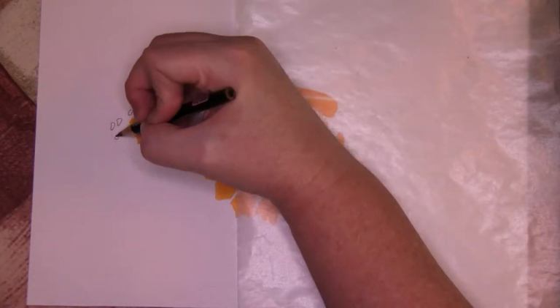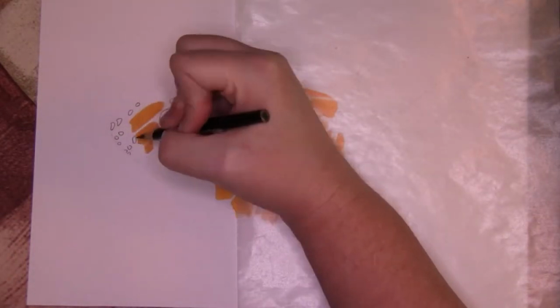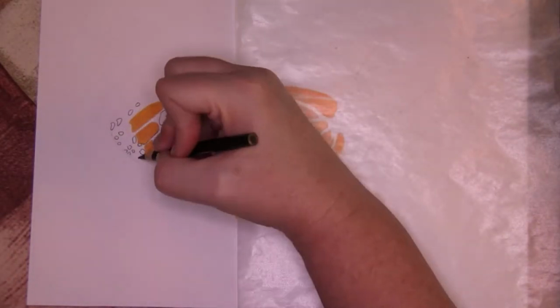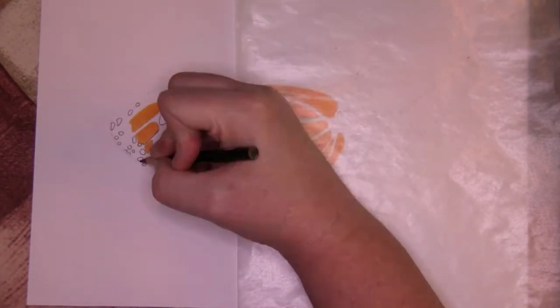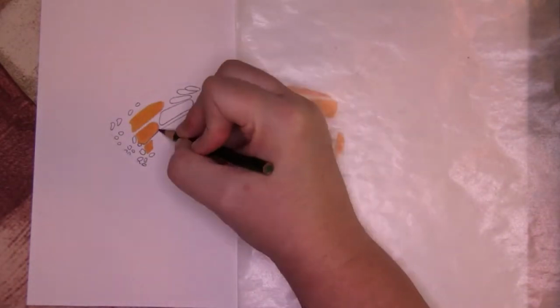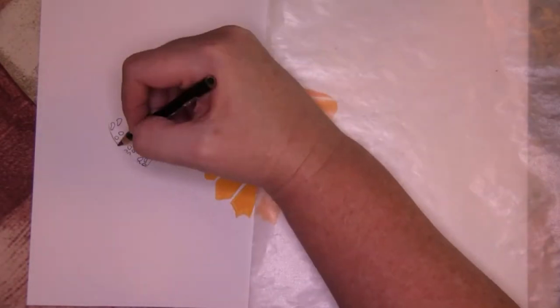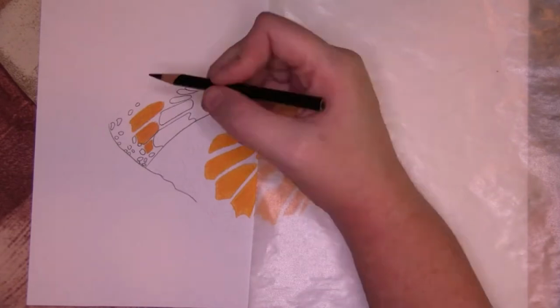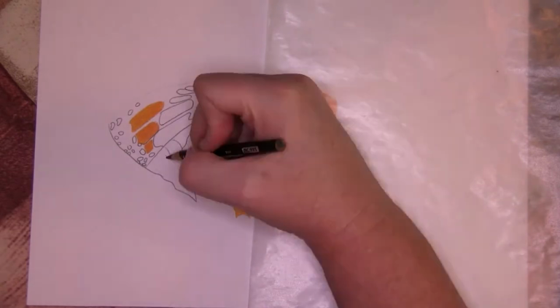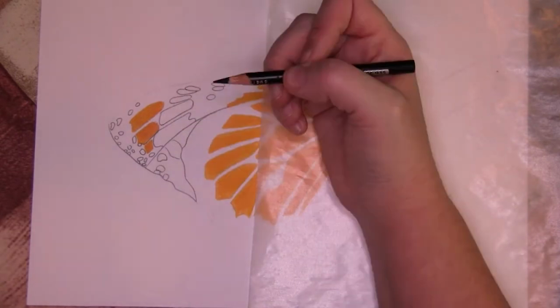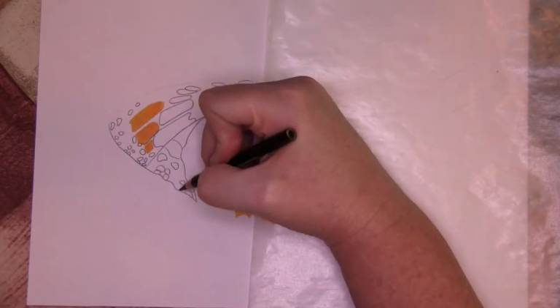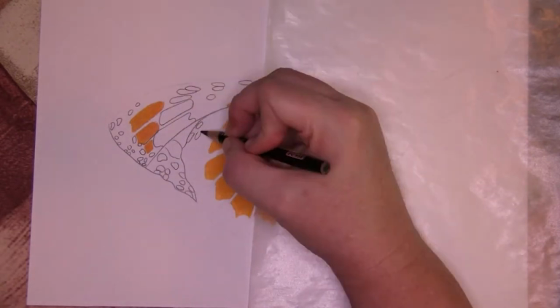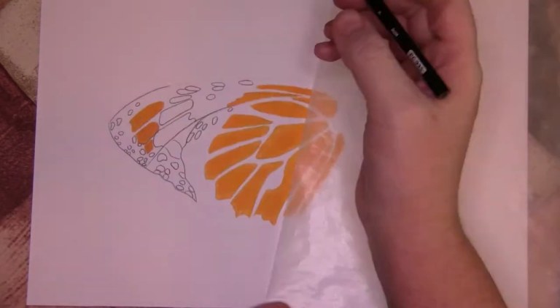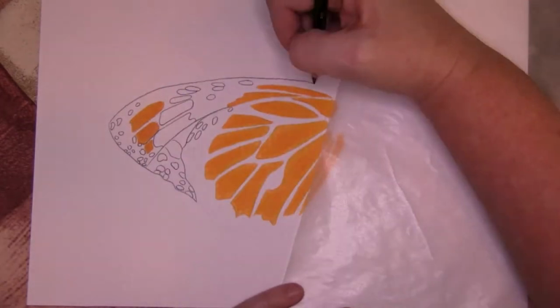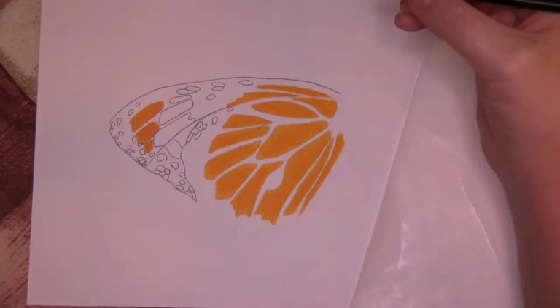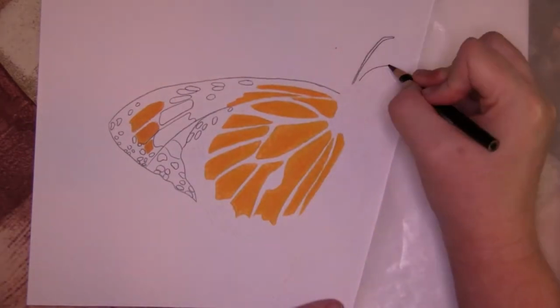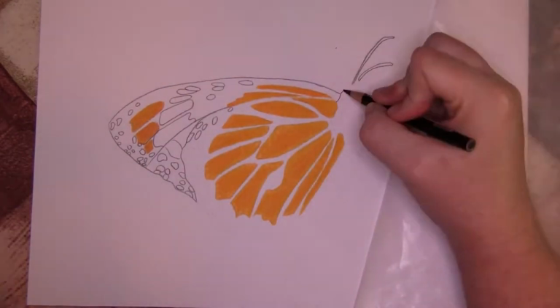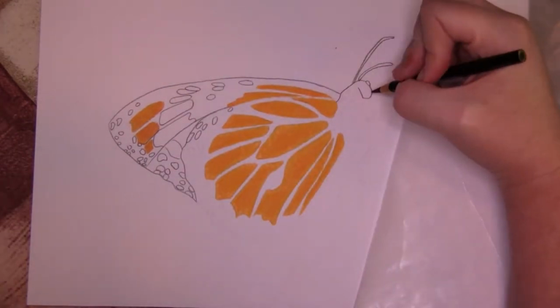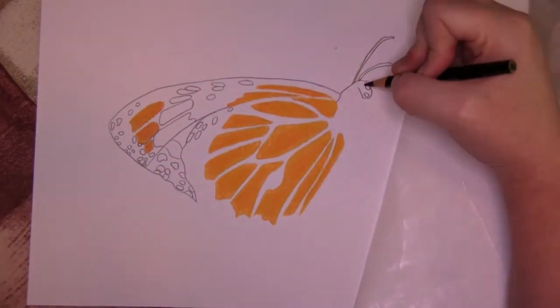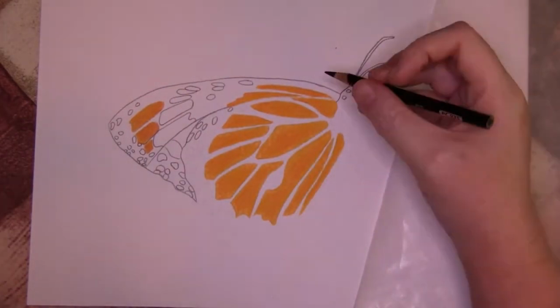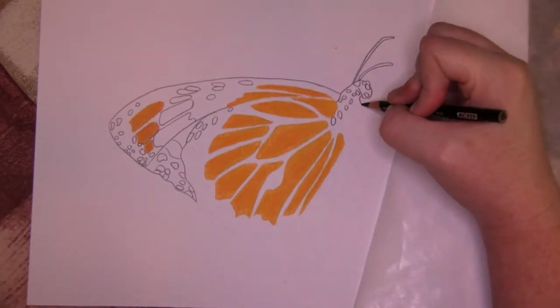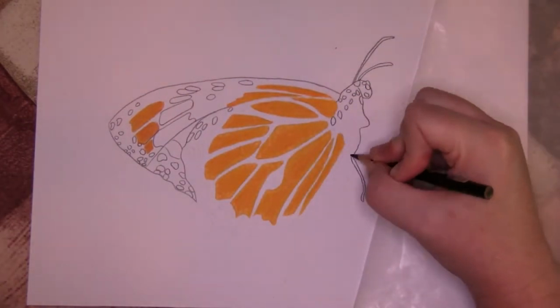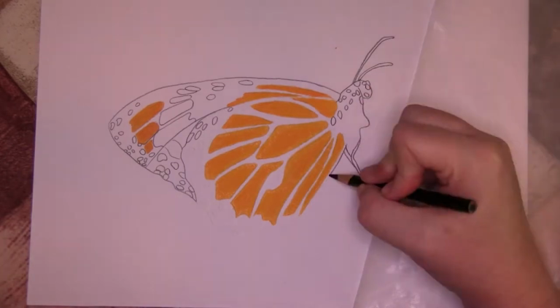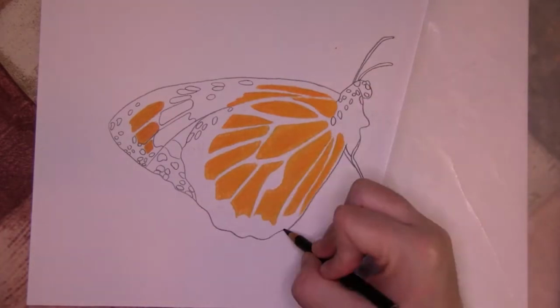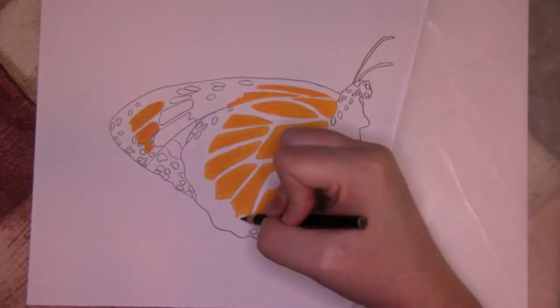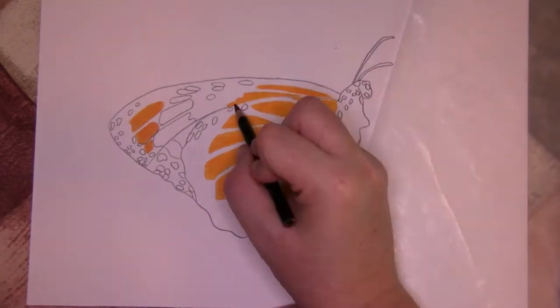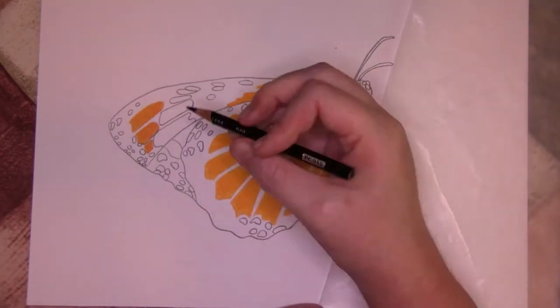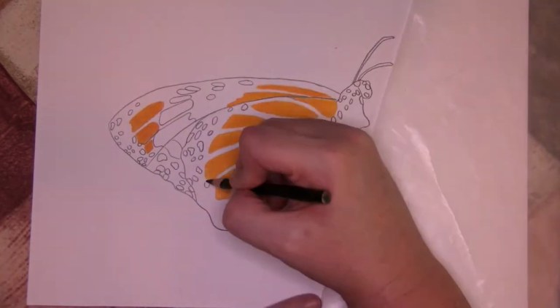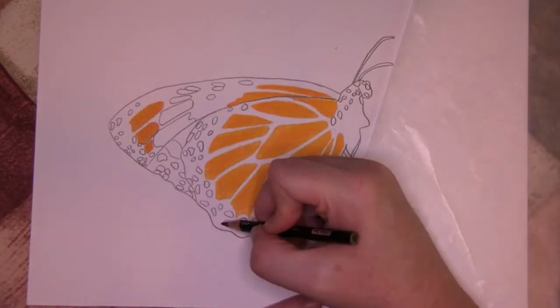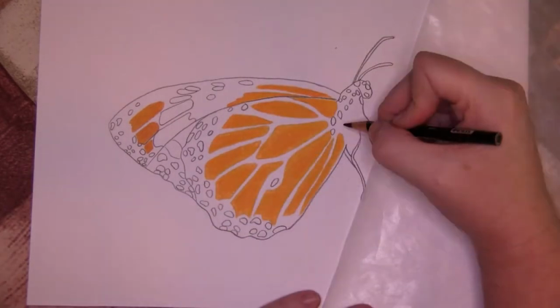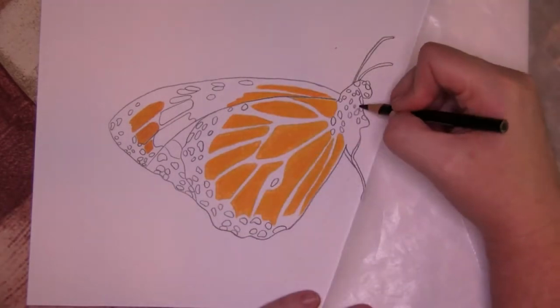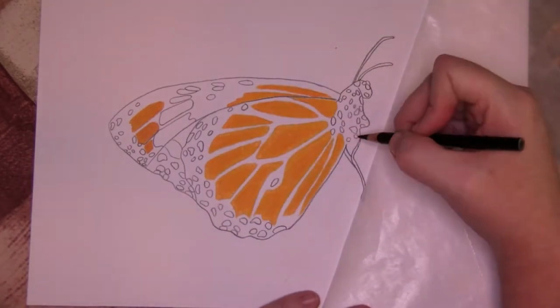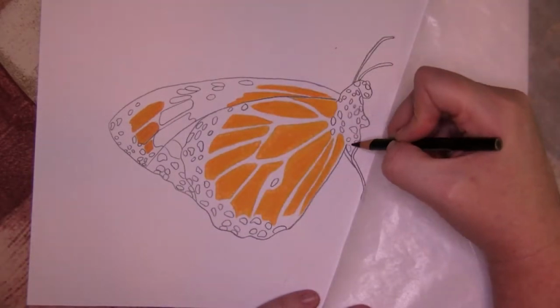I used a black pencil to start filling in all the black on the butterfly. I first outlined all the circles and then carefully colored in between them all to block in the body and the wings.